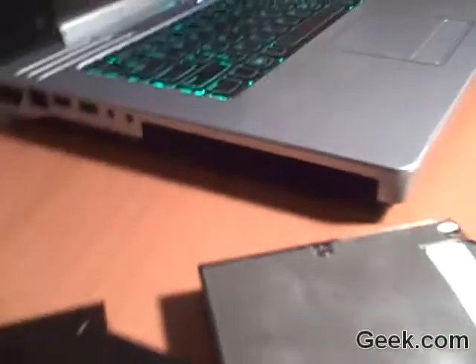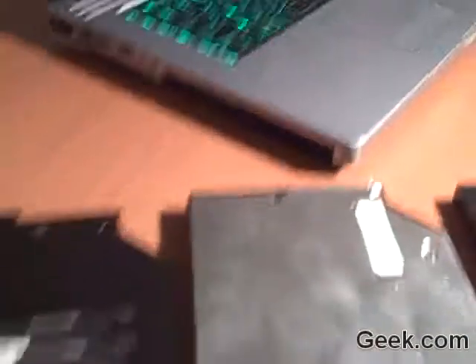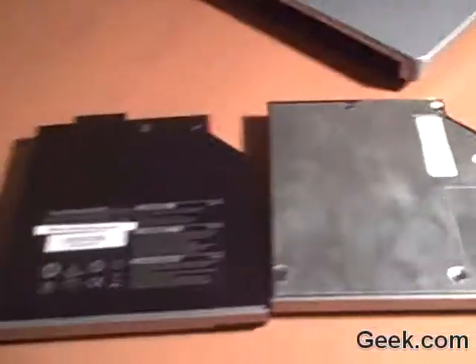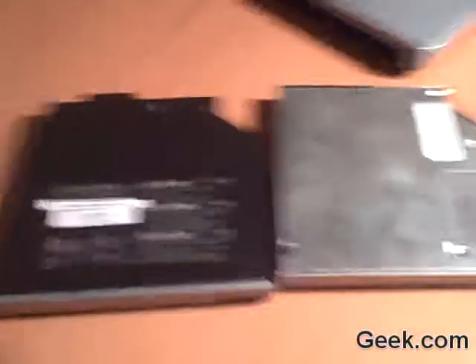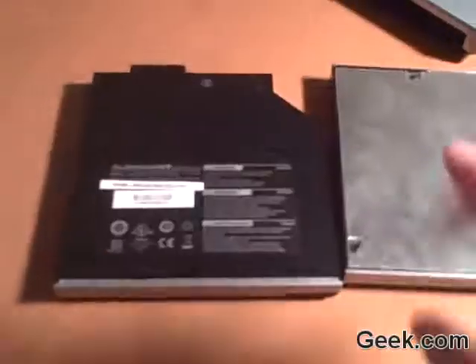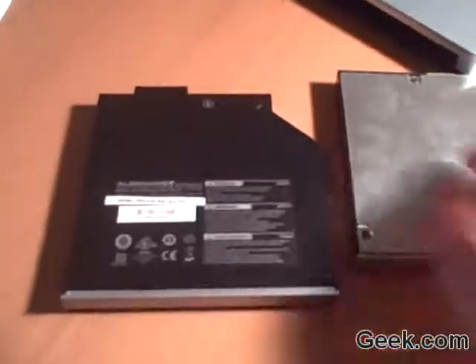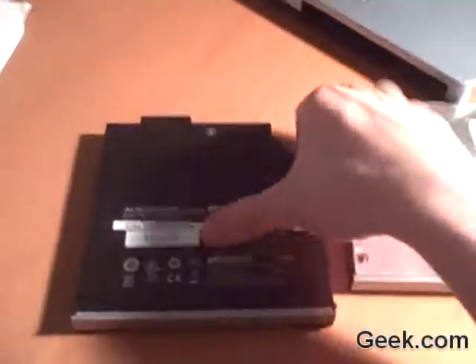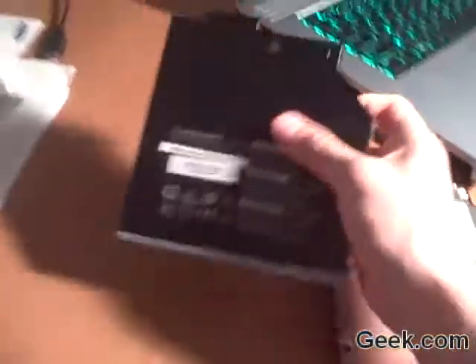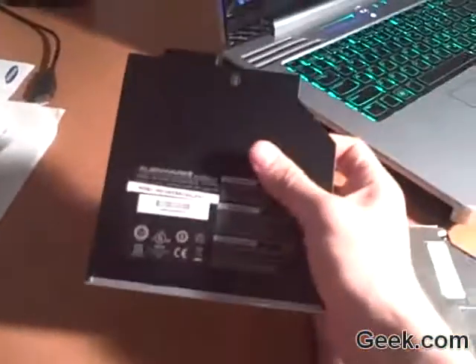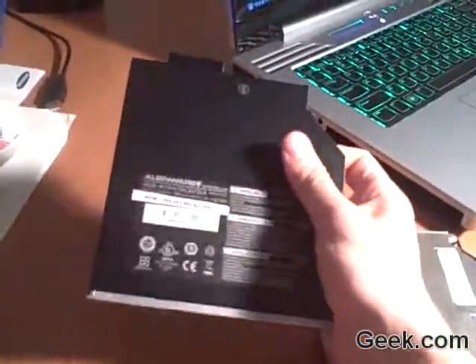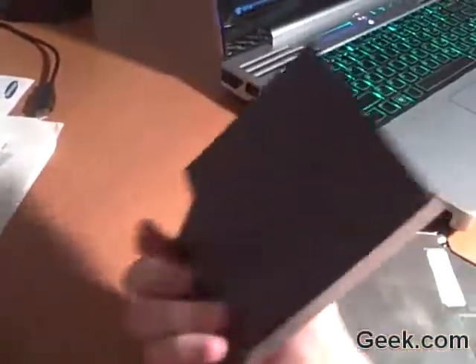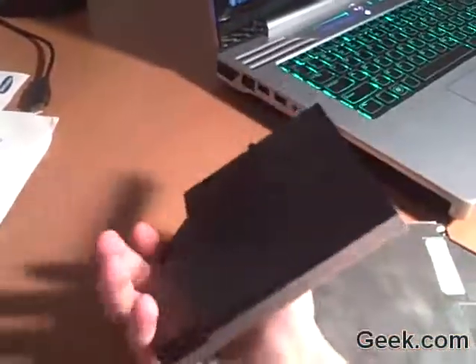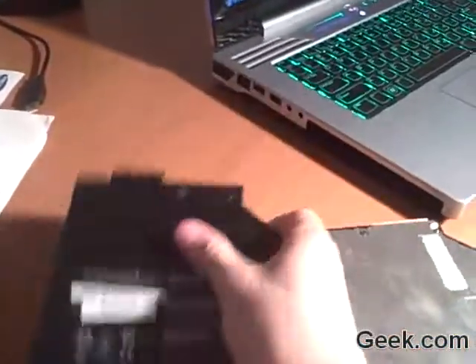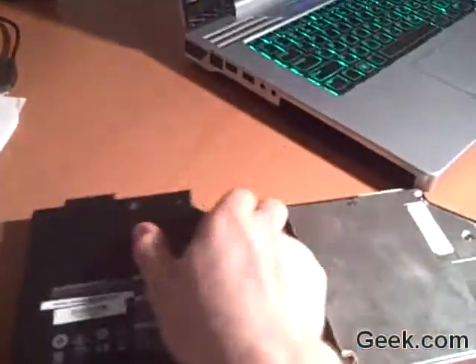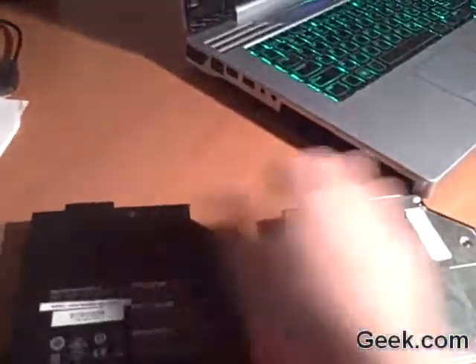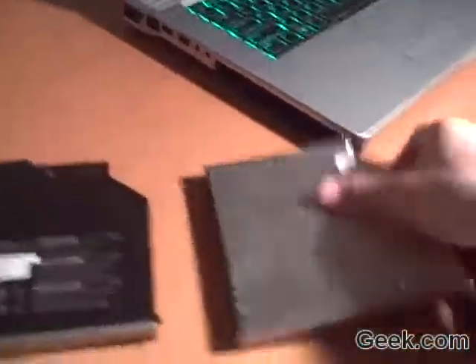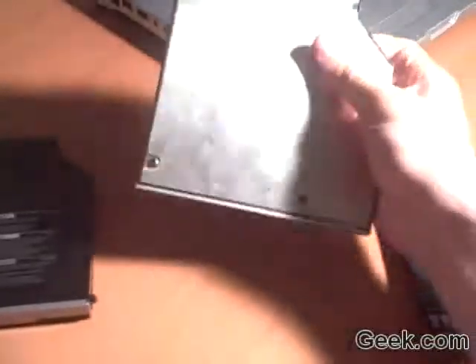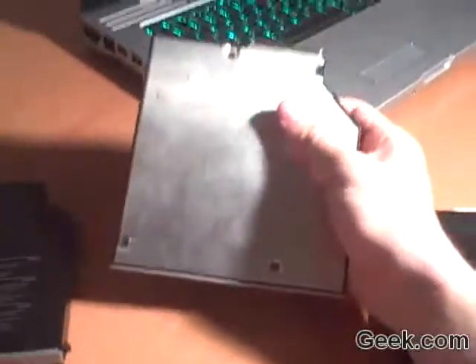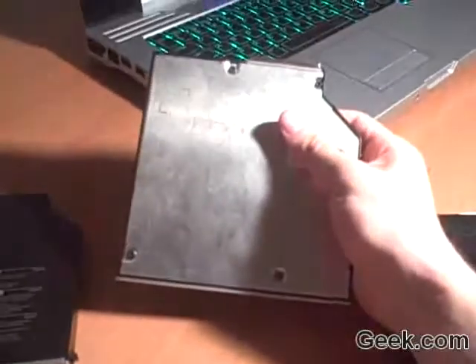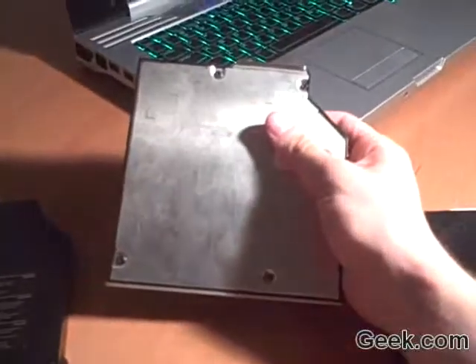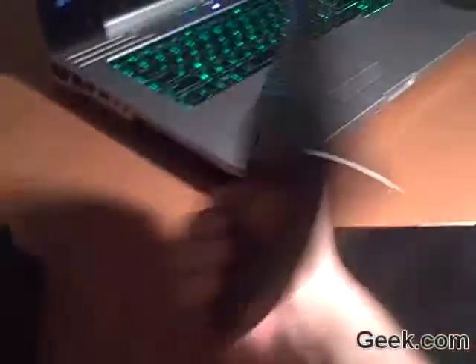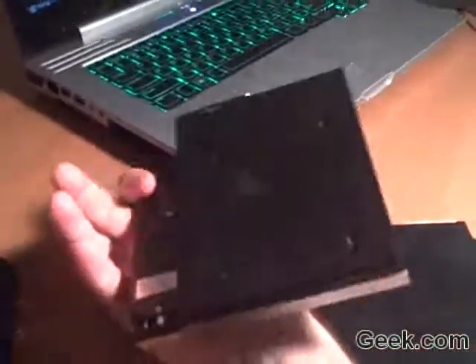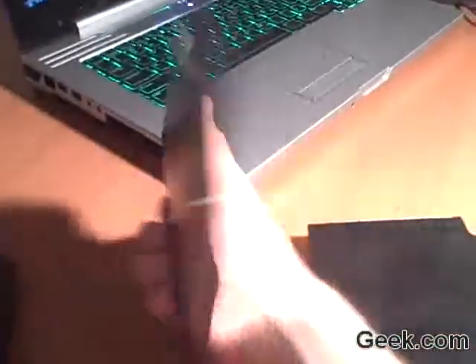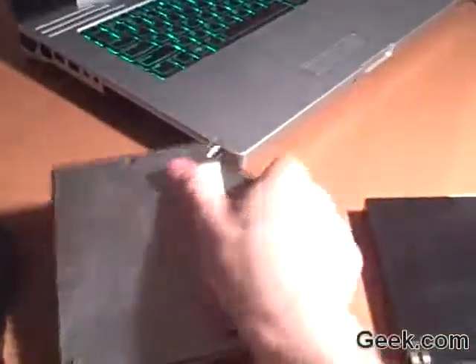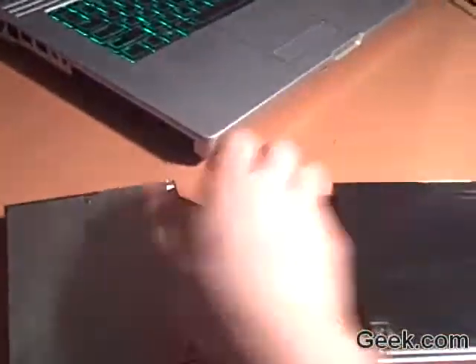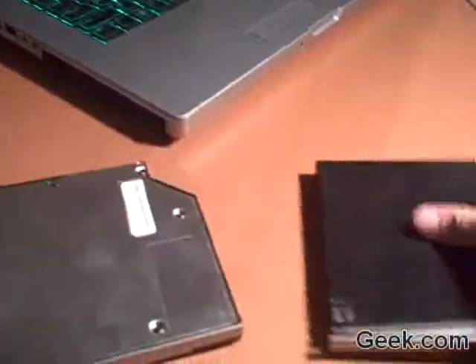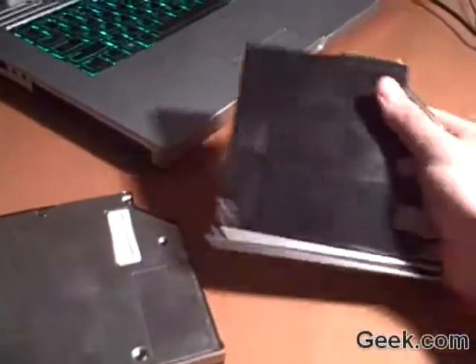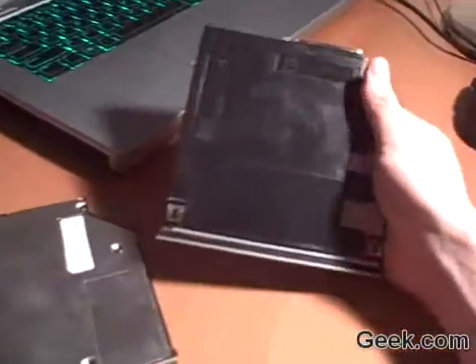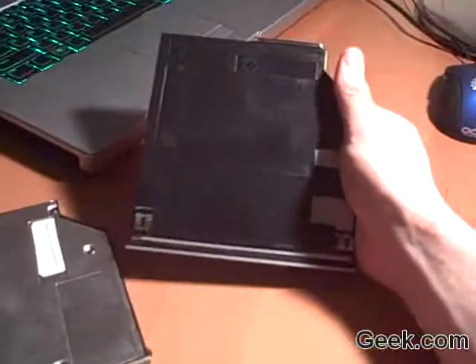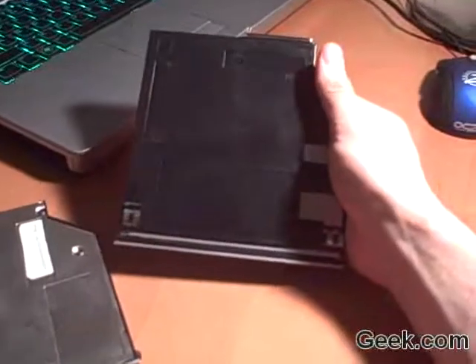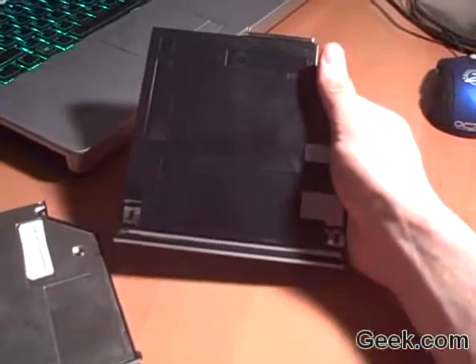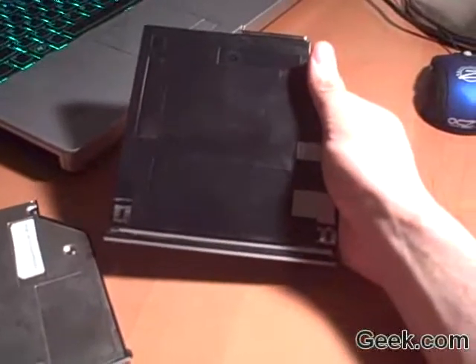We have three options. The first is the battery. Then we have a disc. And finally, what it came with — the Blu-ray drive.